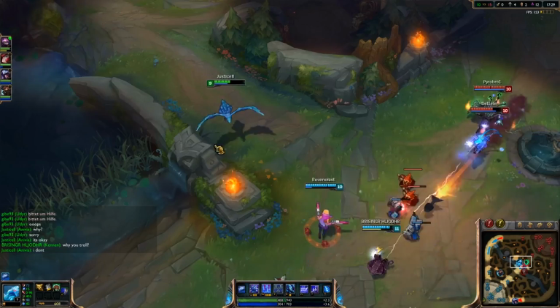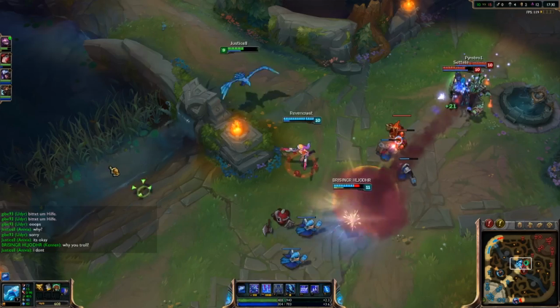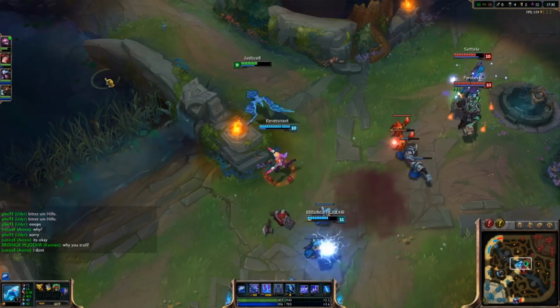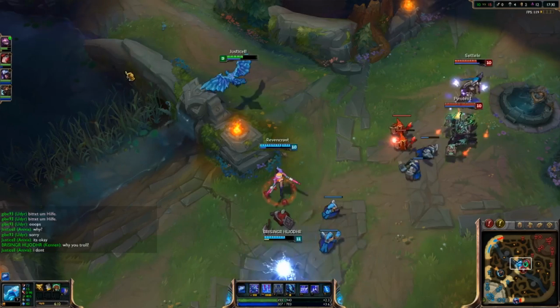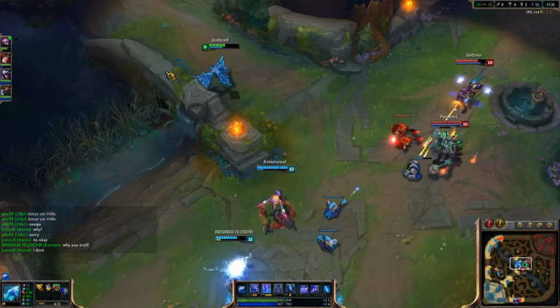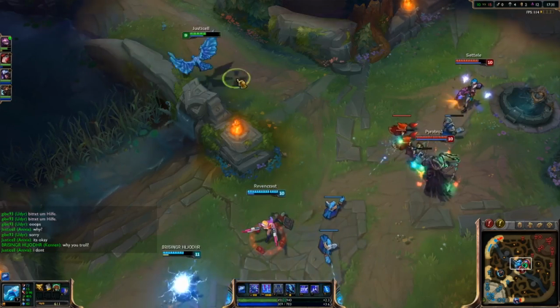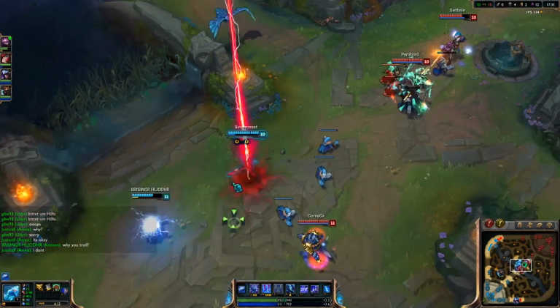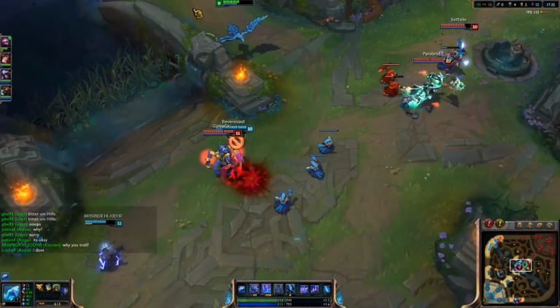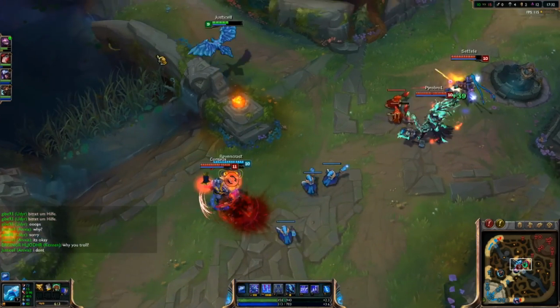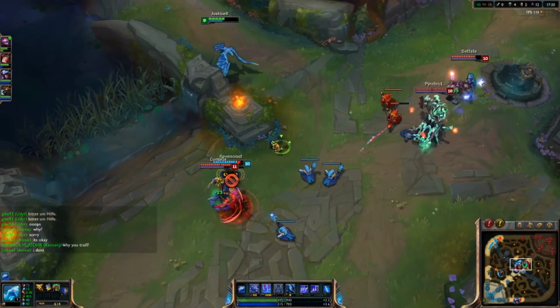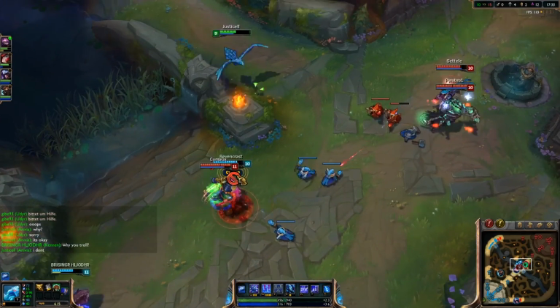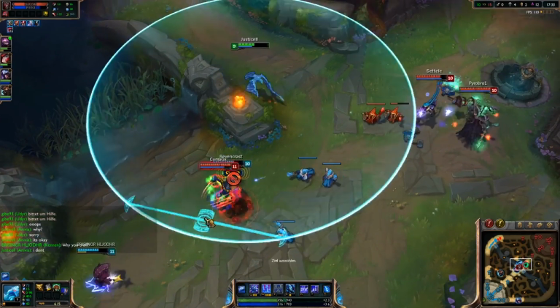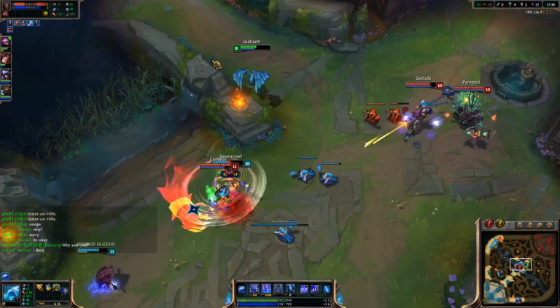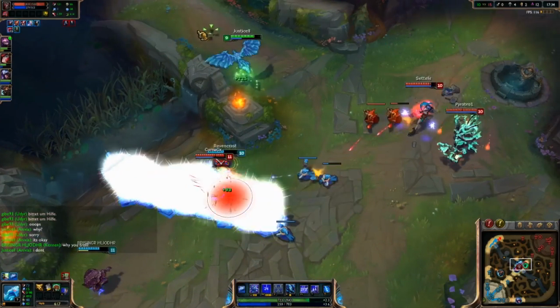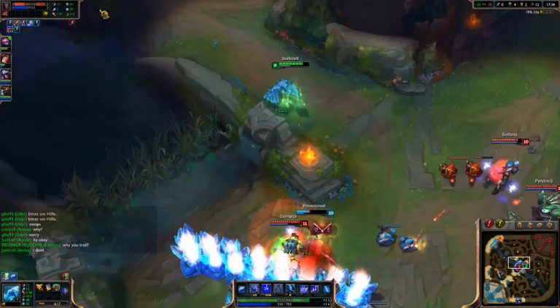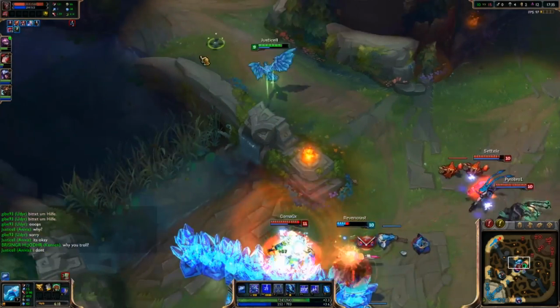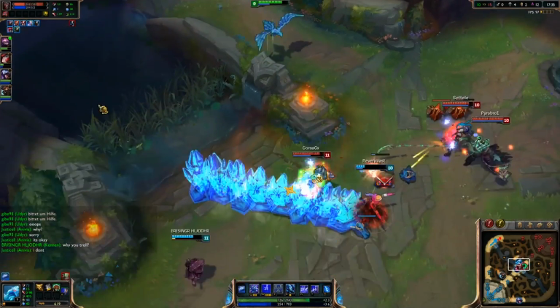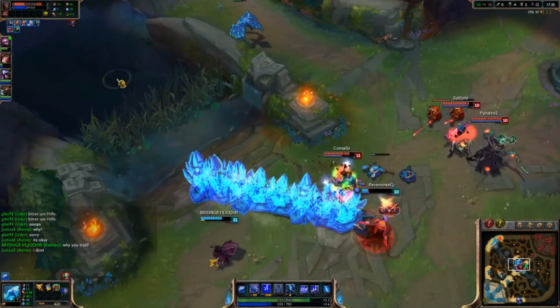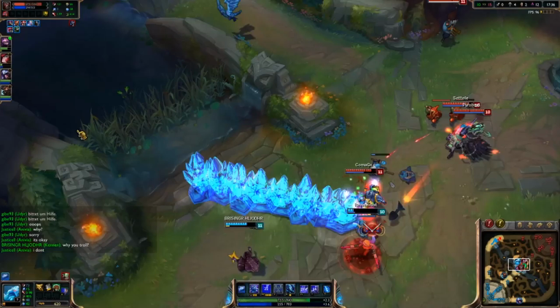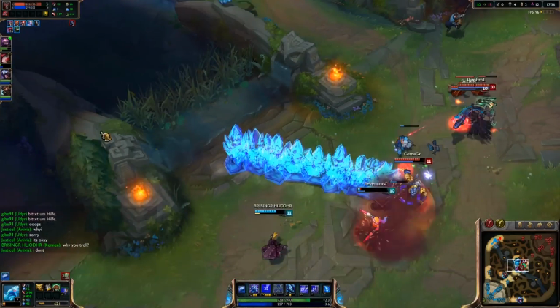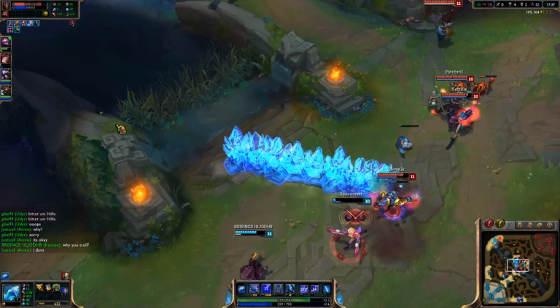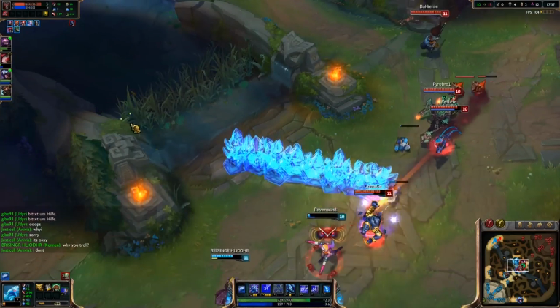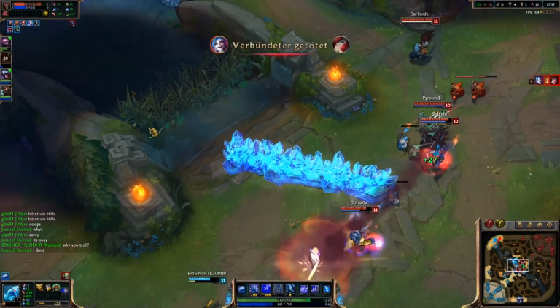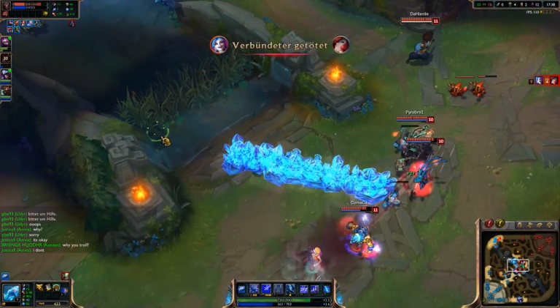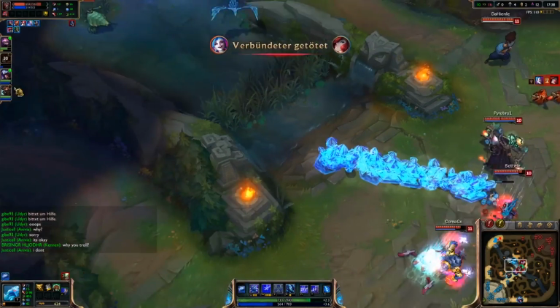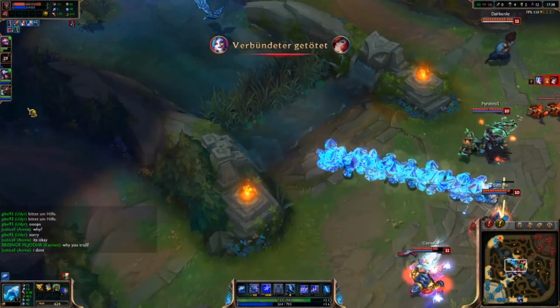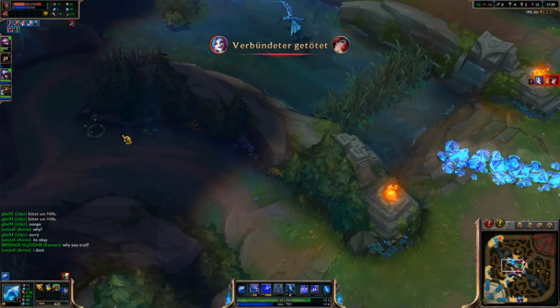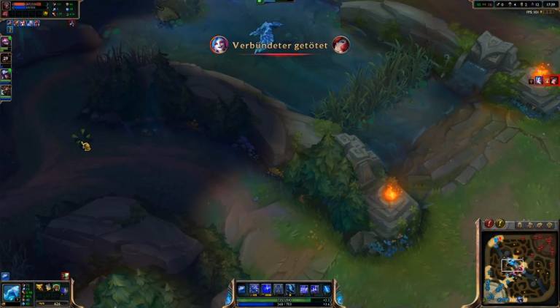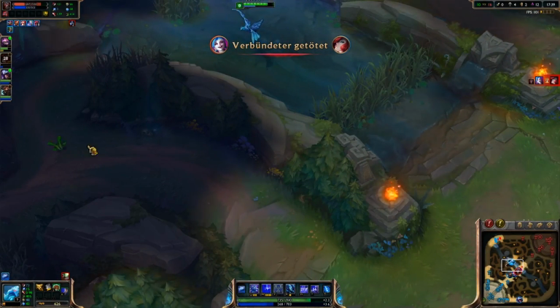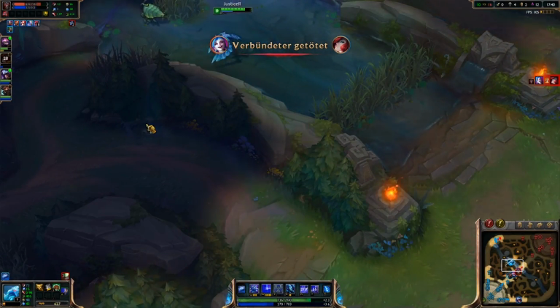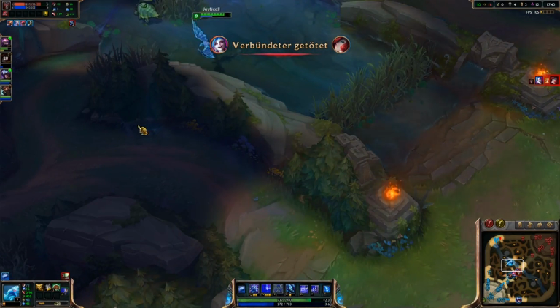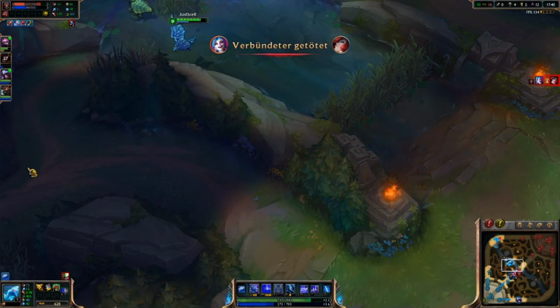Here's another team fight and this is a pretty good example of using the wall because I know Kennen would have tried to save Miss Fortune right there and it's just not worth taking the risk.